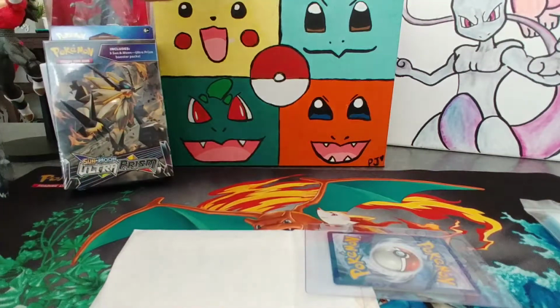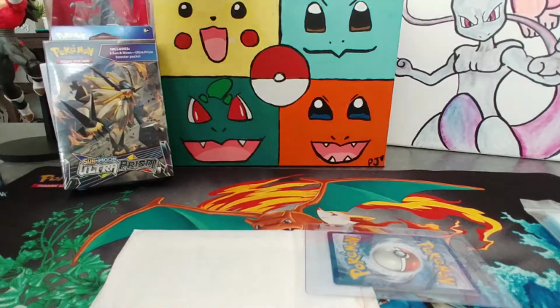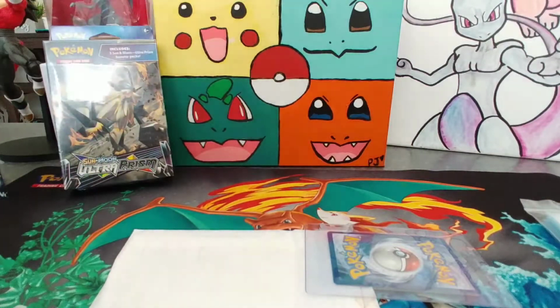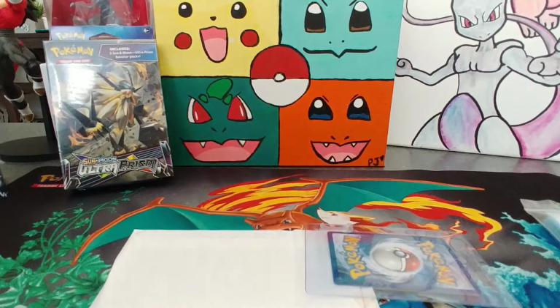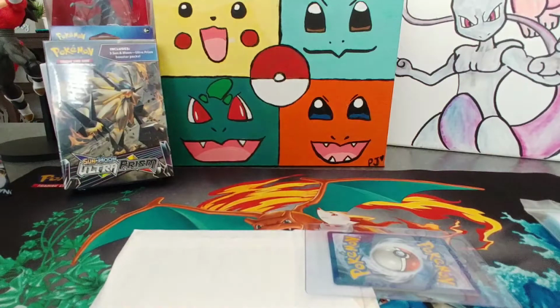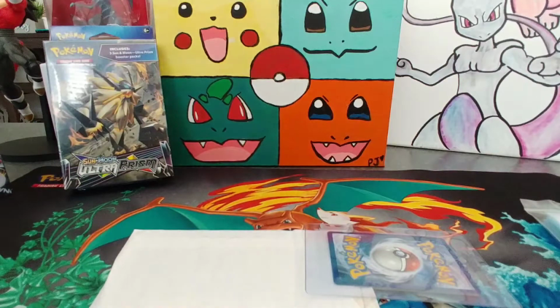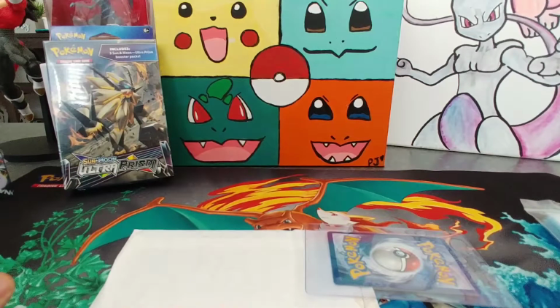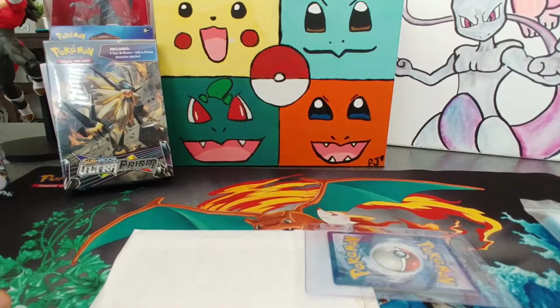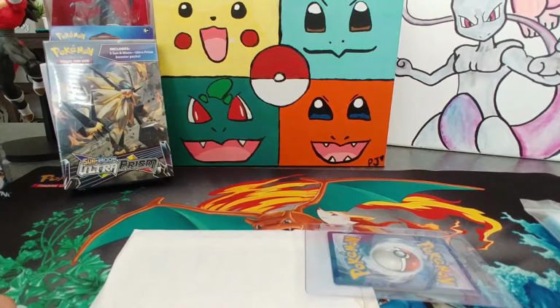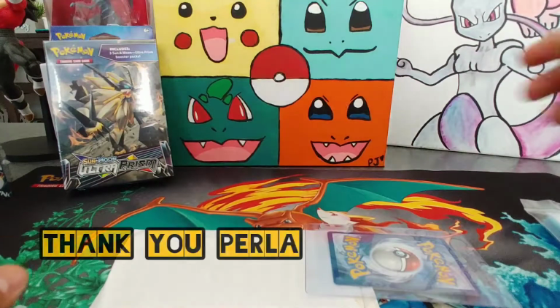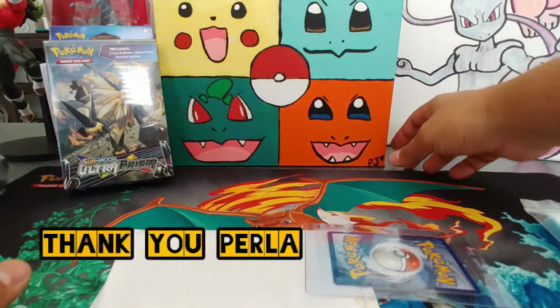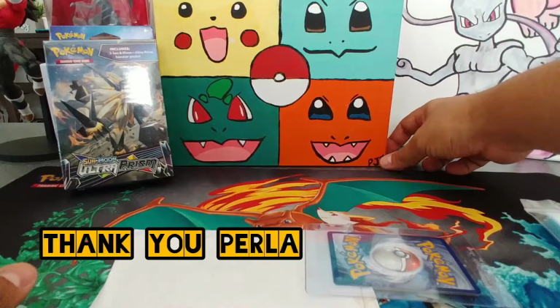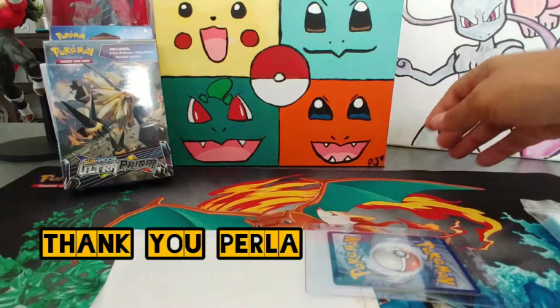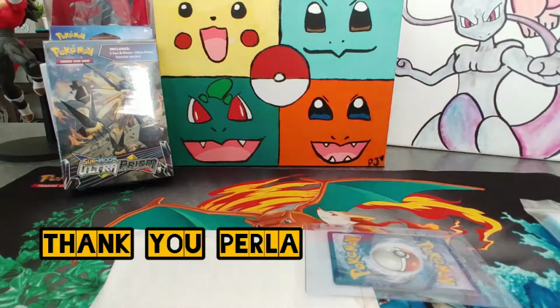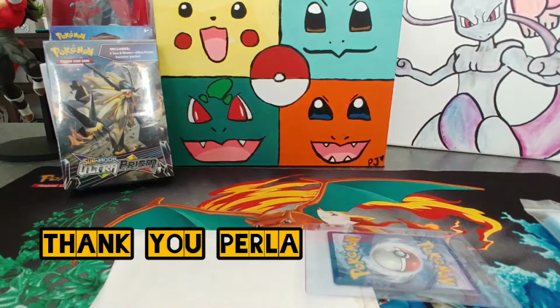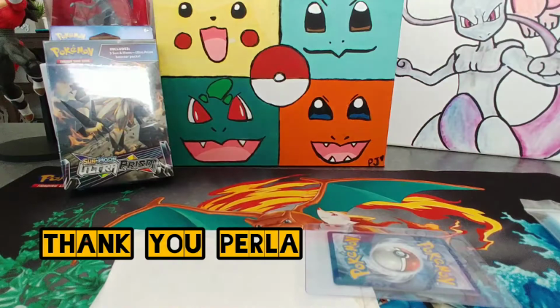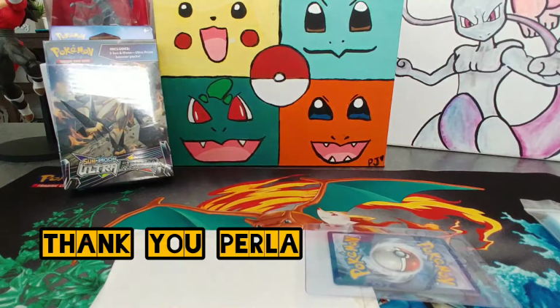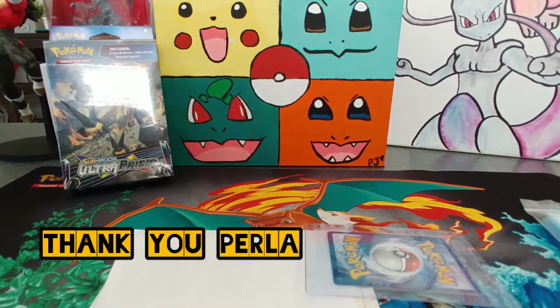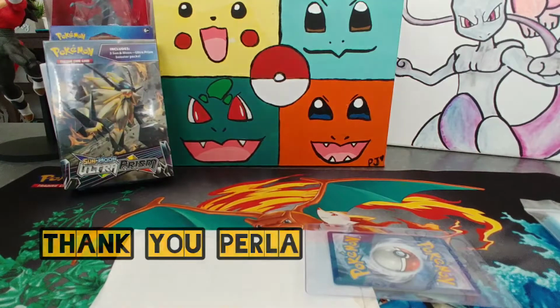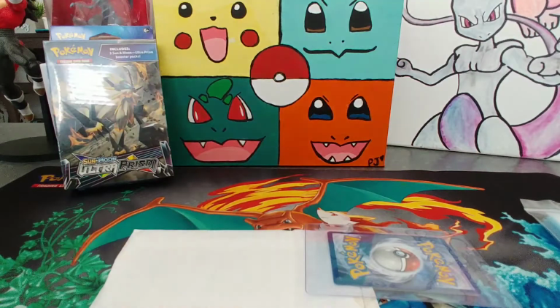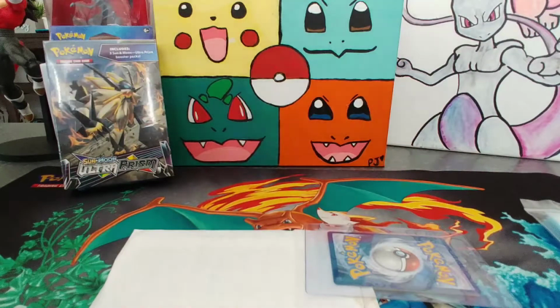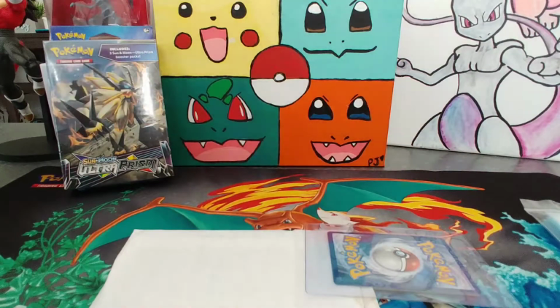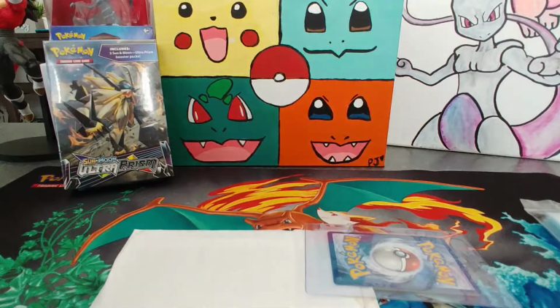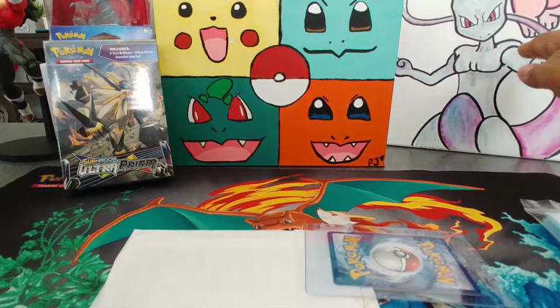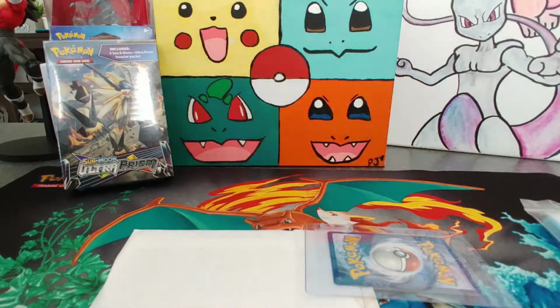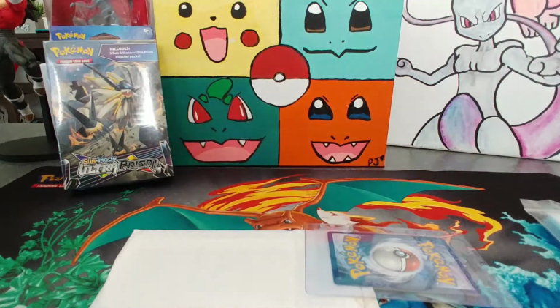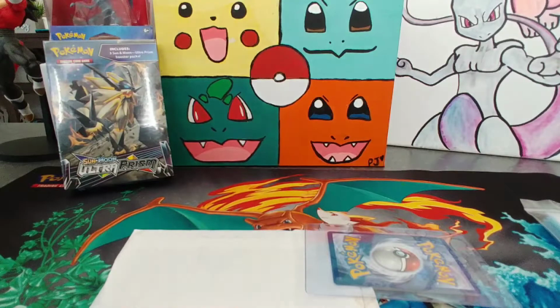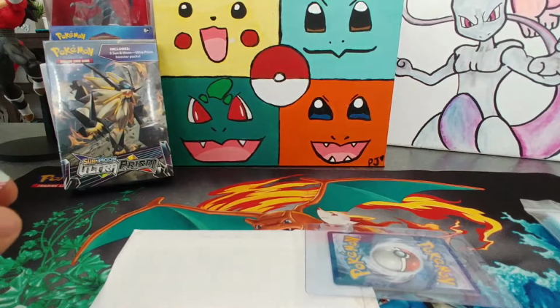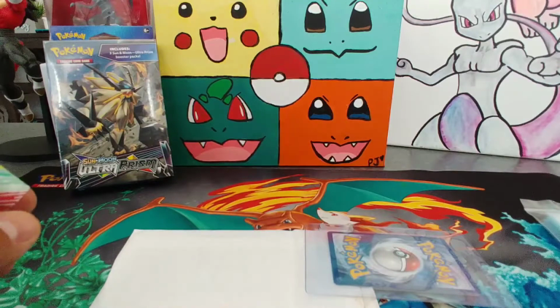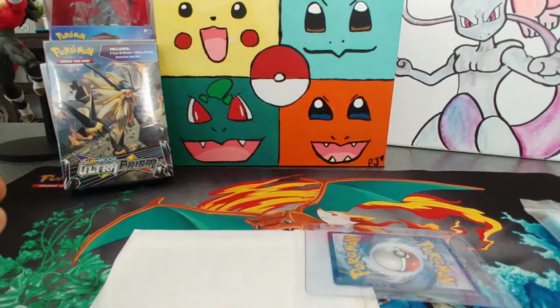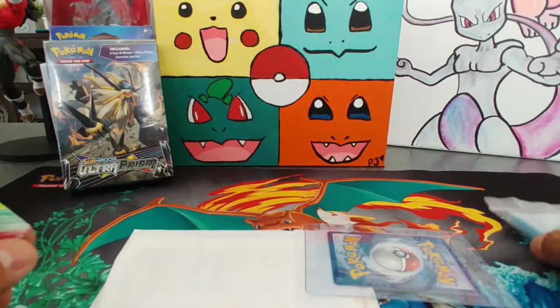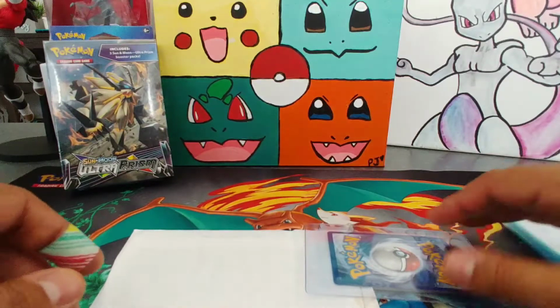Where did you get this from? I got it from my birthday — from your auntie. So this one you already had. All right, so we got our penny sleeves ready.